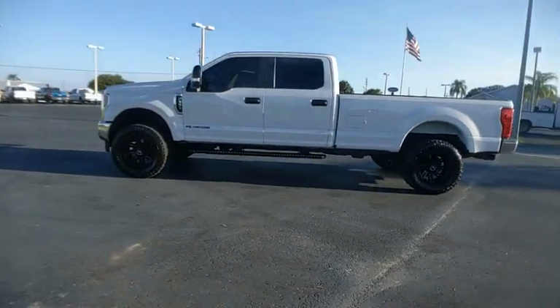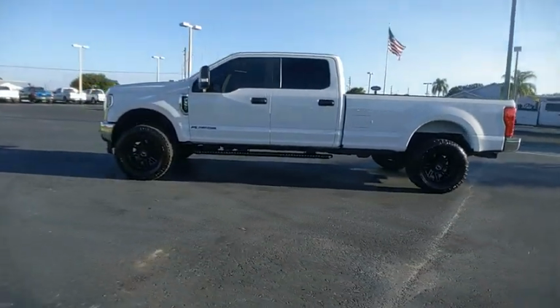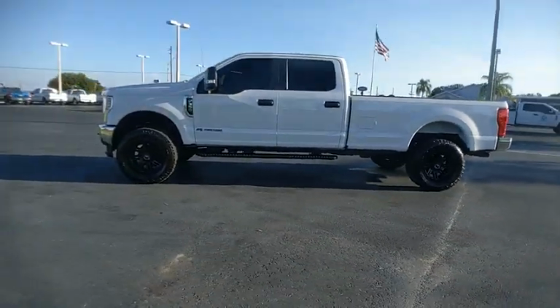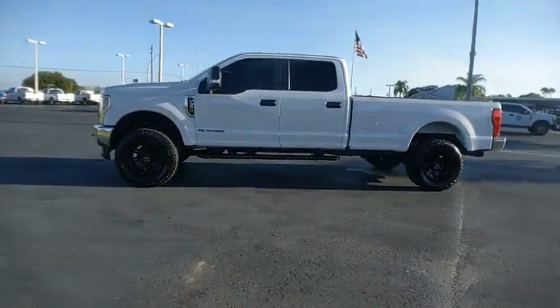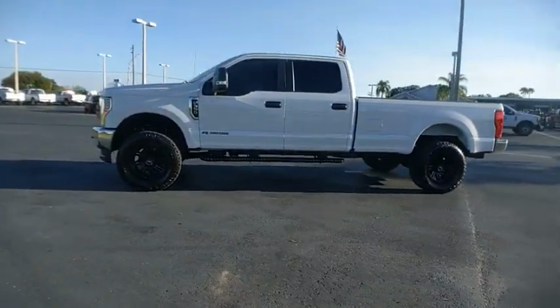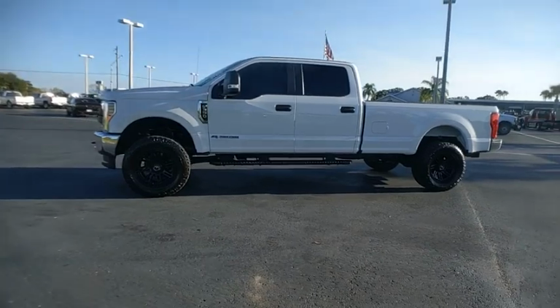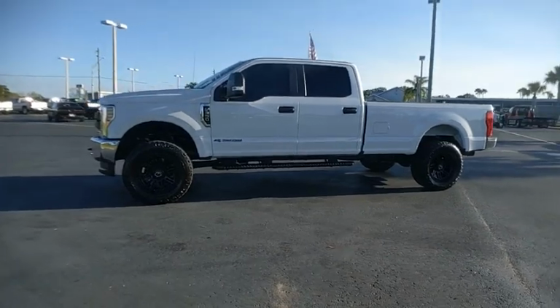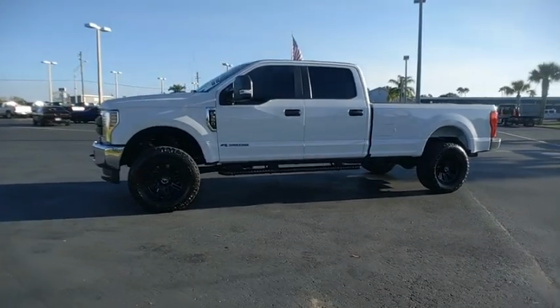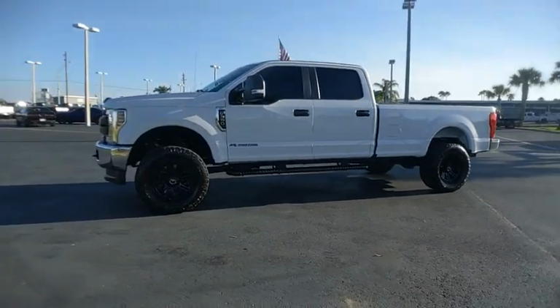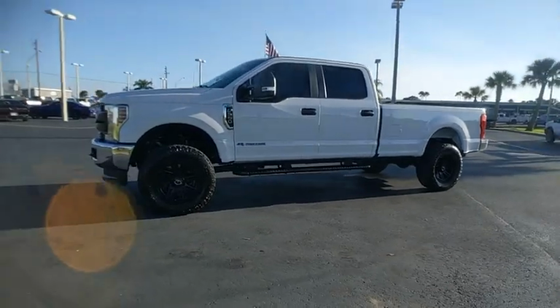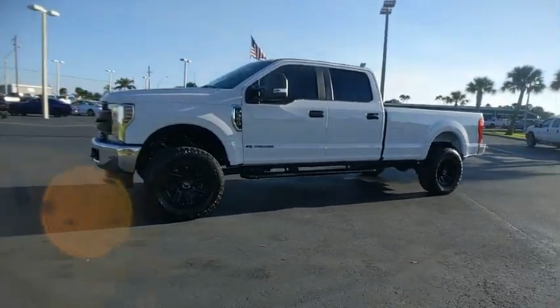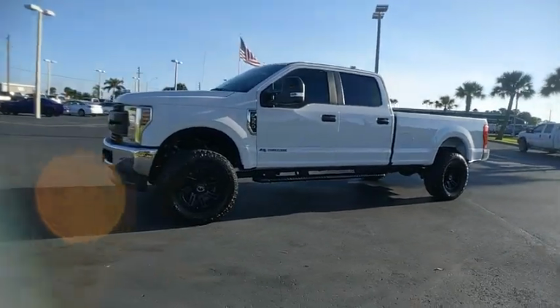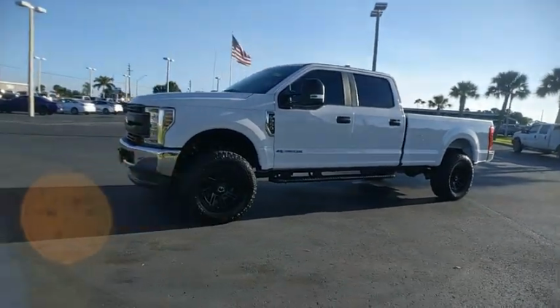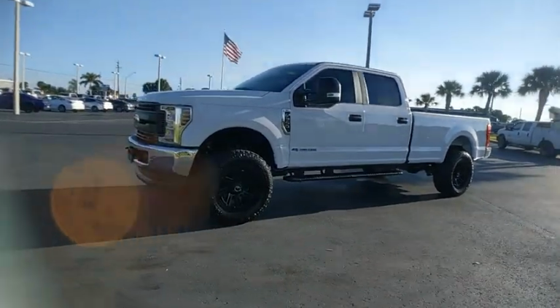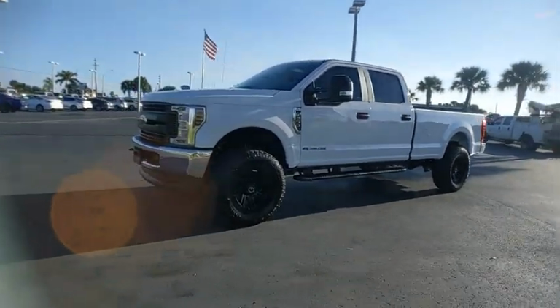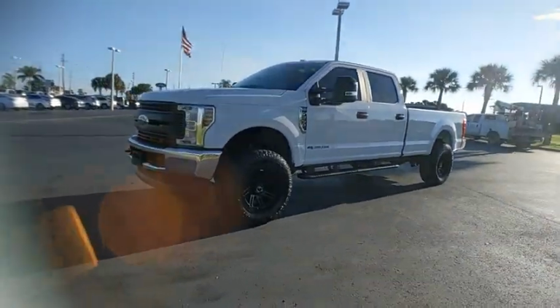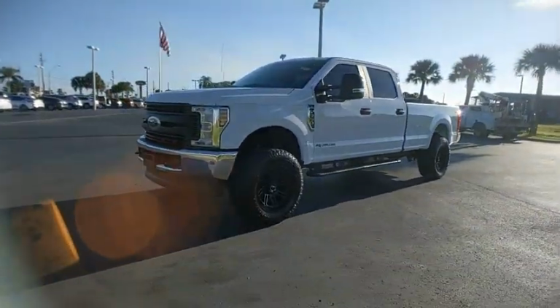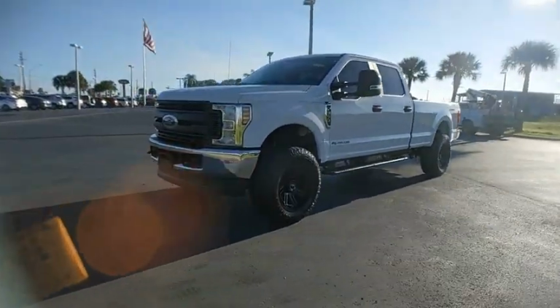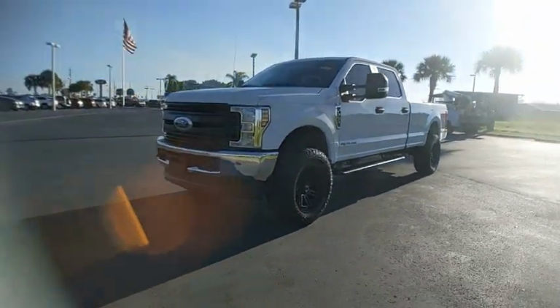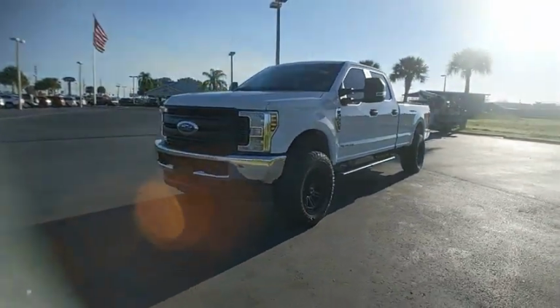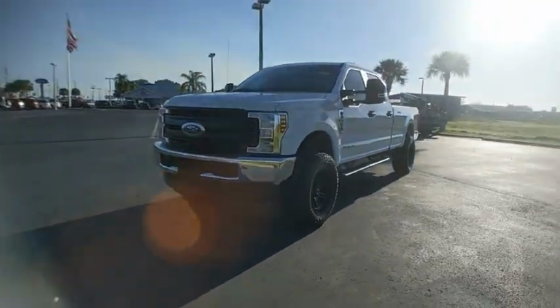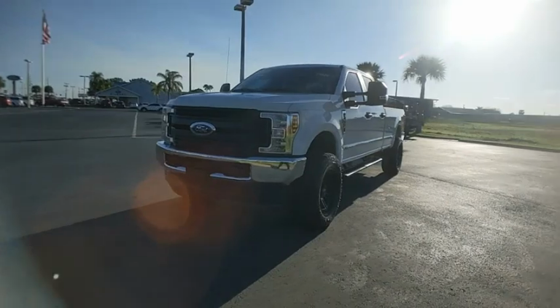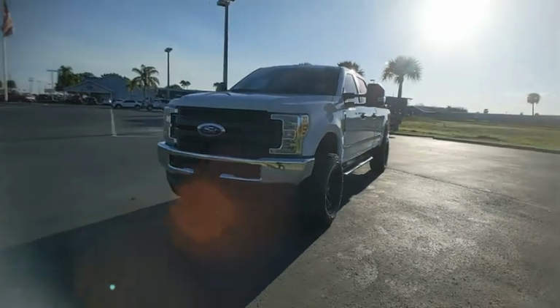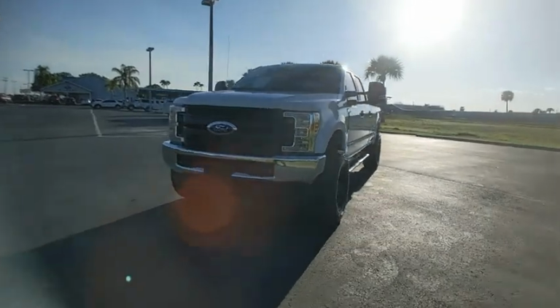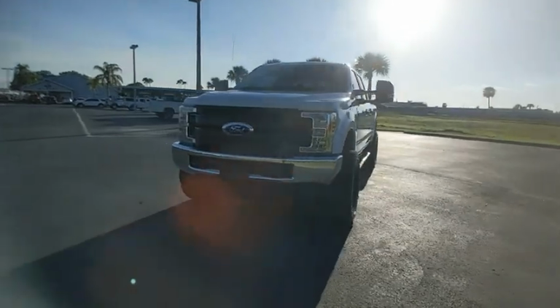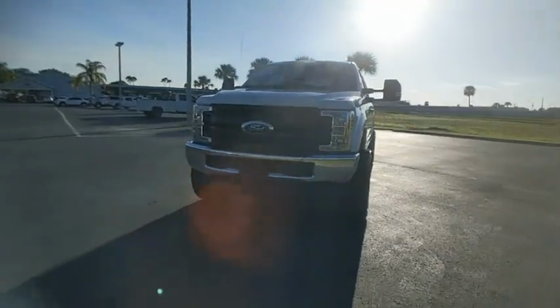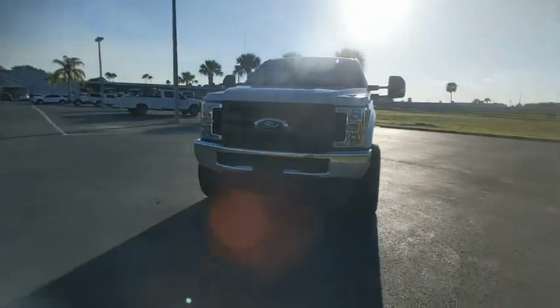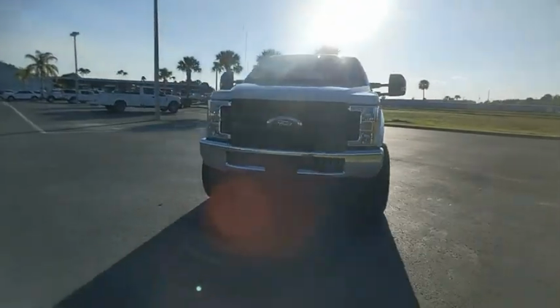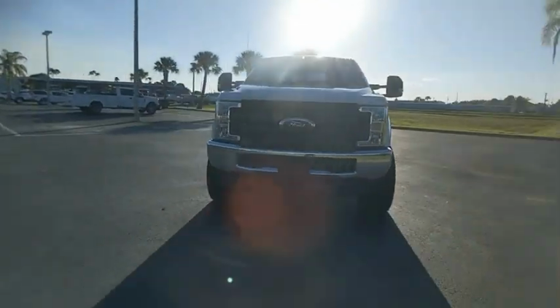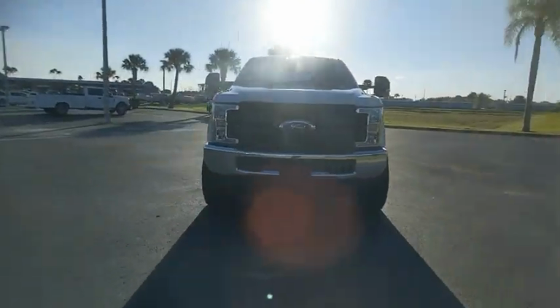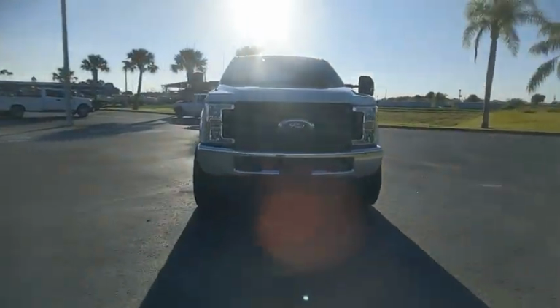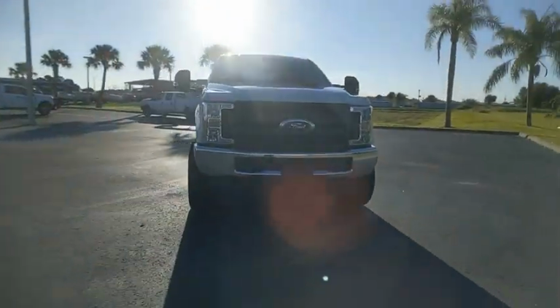Daytime running lights, engine immobilizer, four-wheel disc brakes, steel wheels, tires, front all season. Your new ride is just a phone call away.